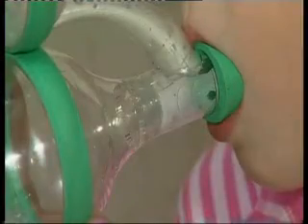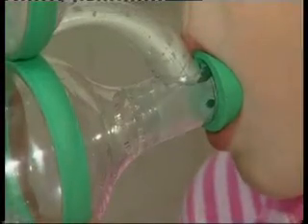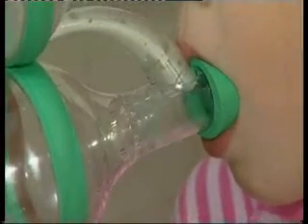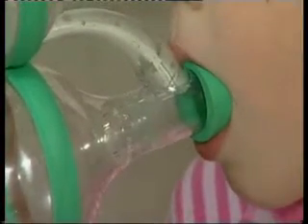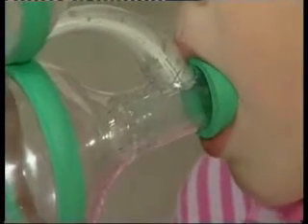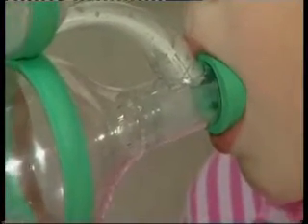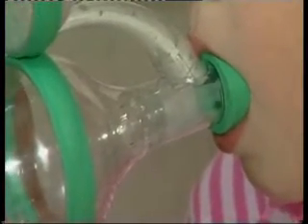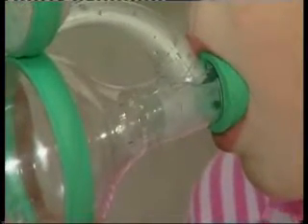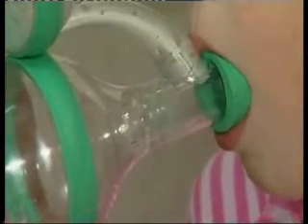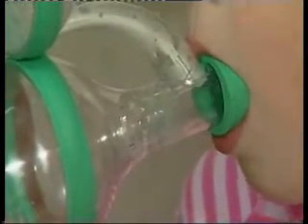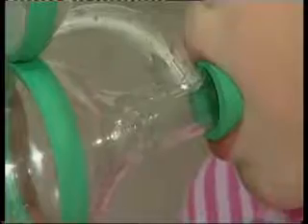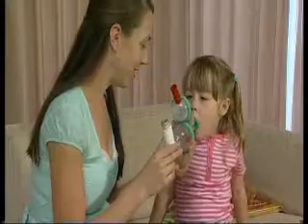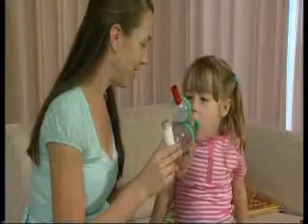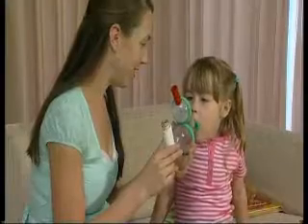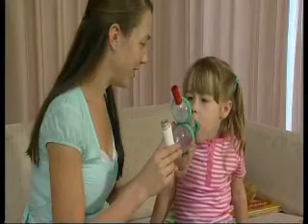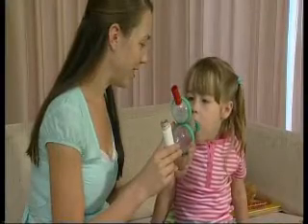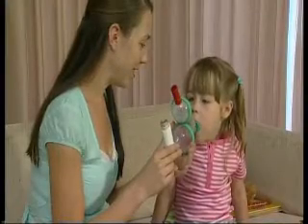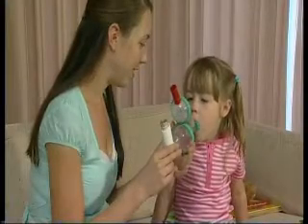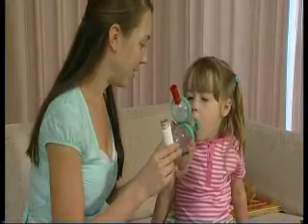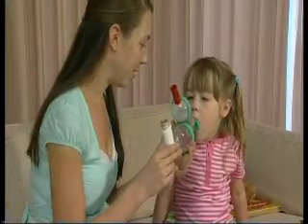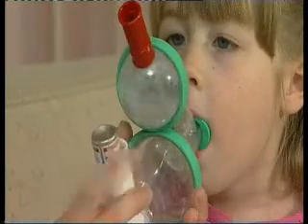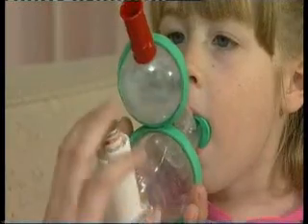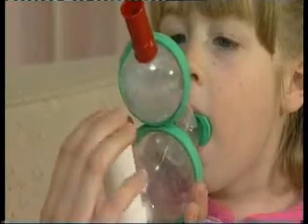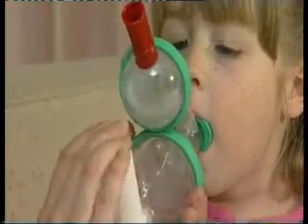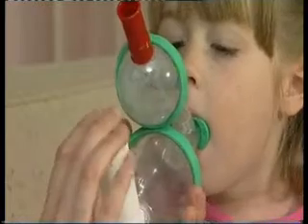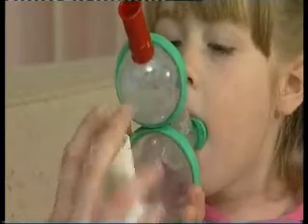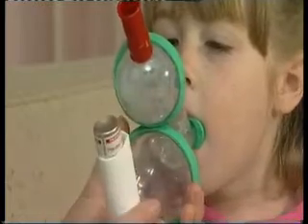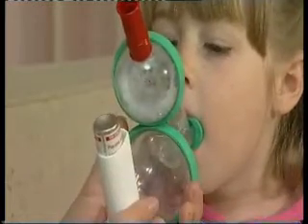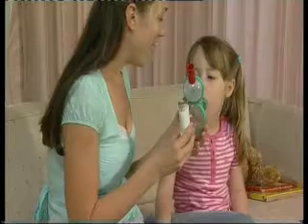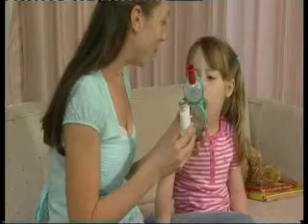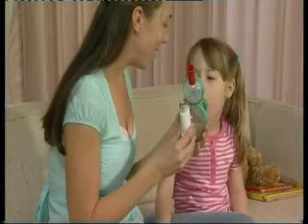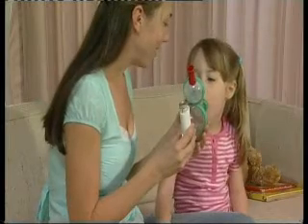Insert the Funhaler mouthpiece into your child's mouth. When your child is breathing through the Funhaler, press the puffer once to dispense one dose. Your child should take four to five deep breaths to empty the chamber.